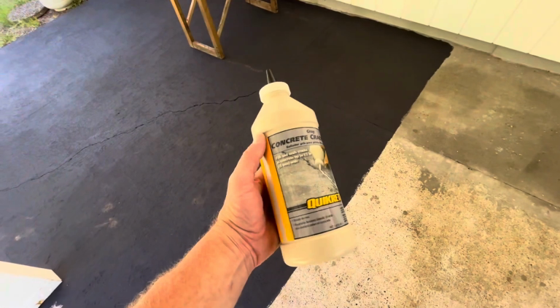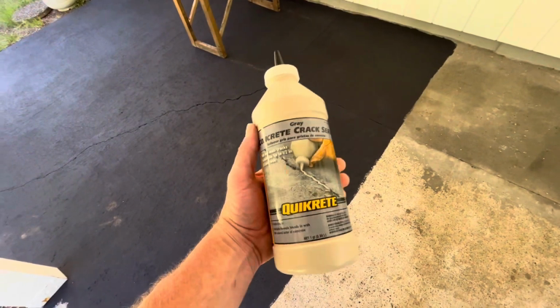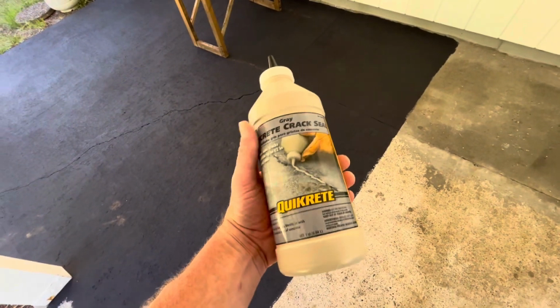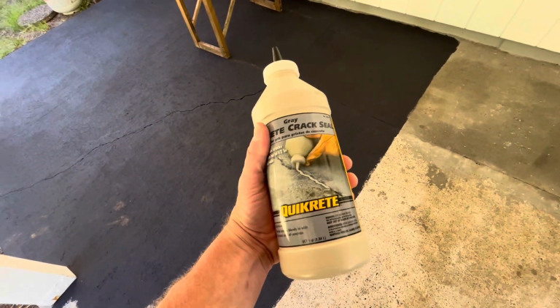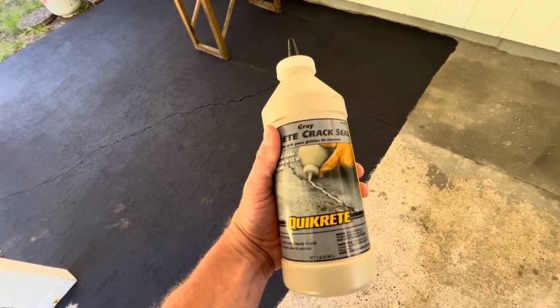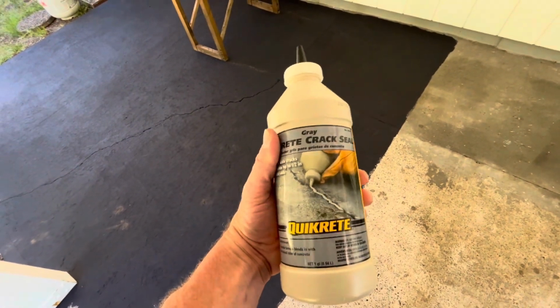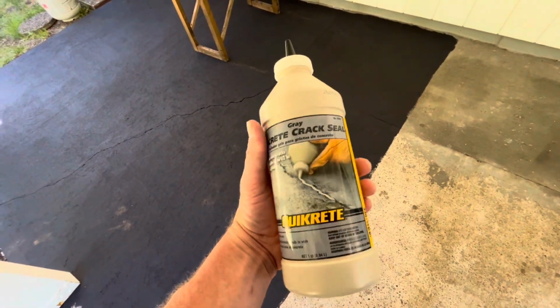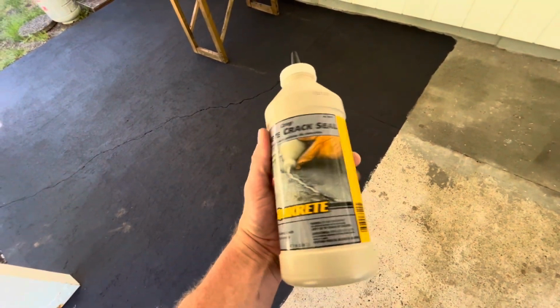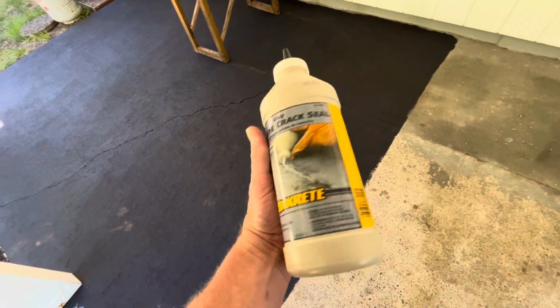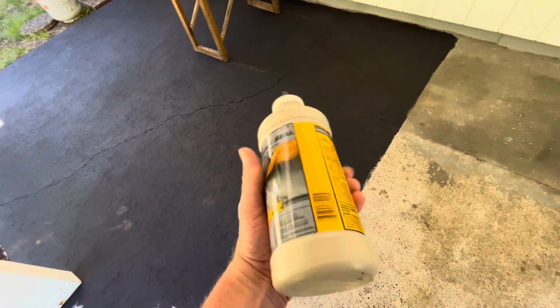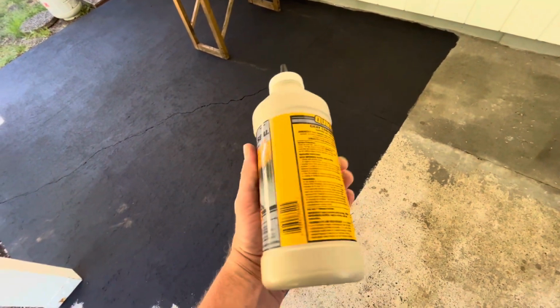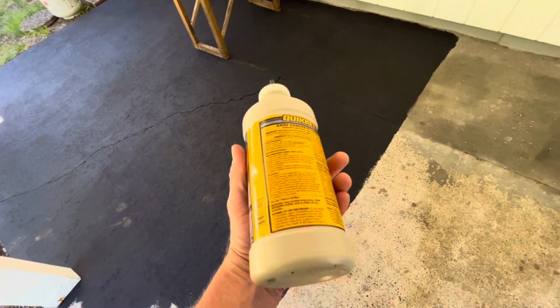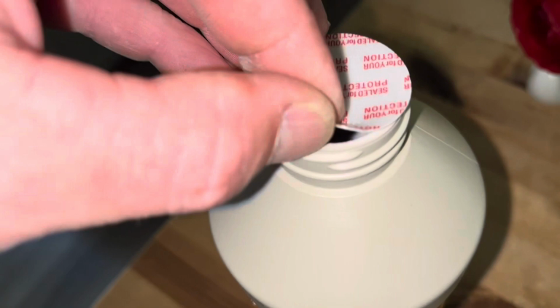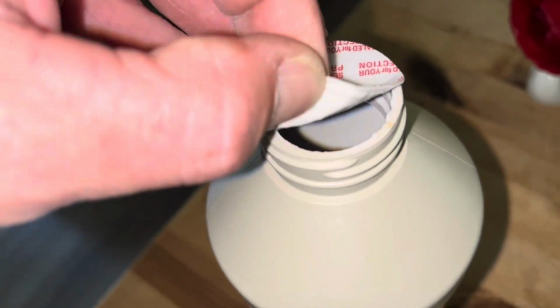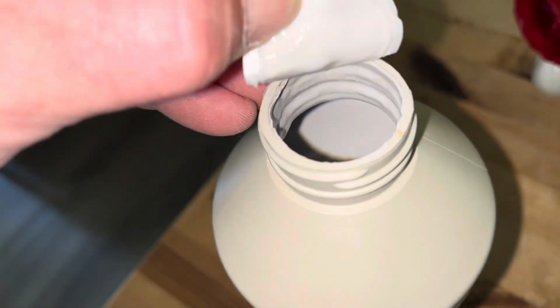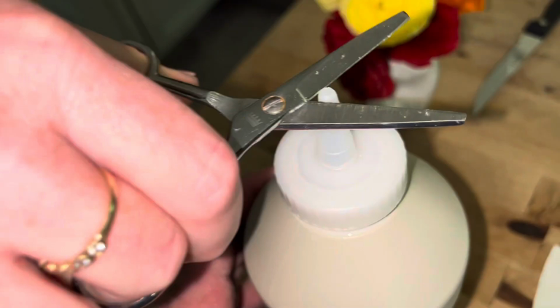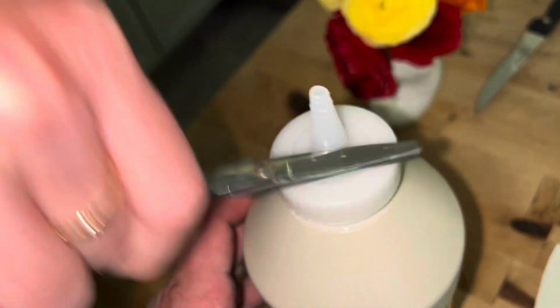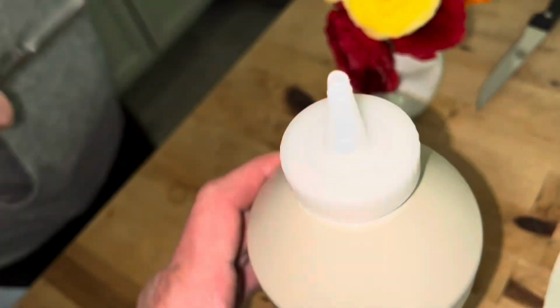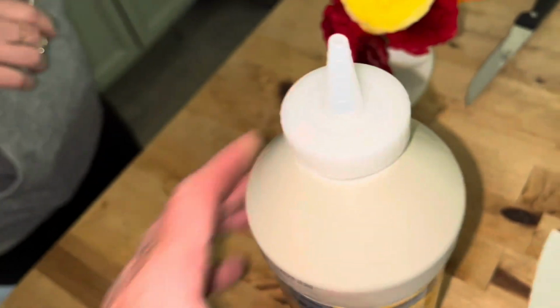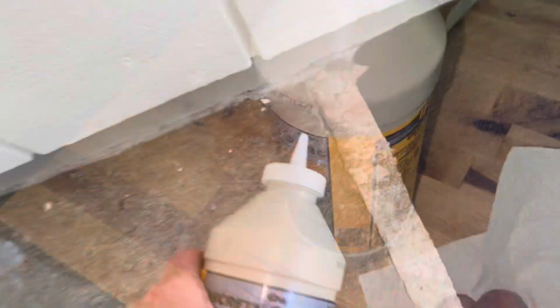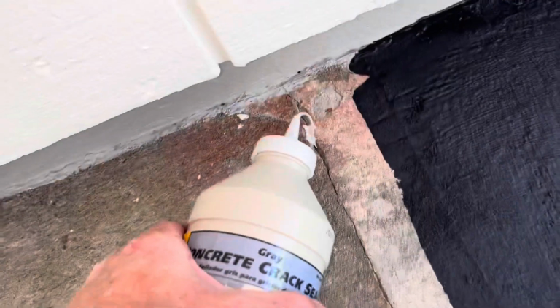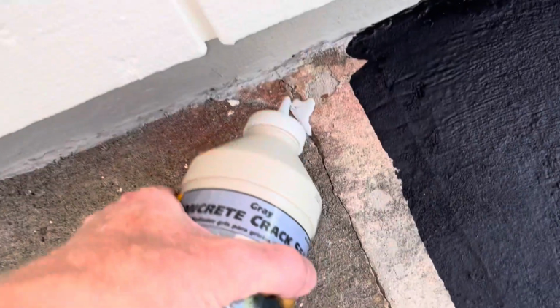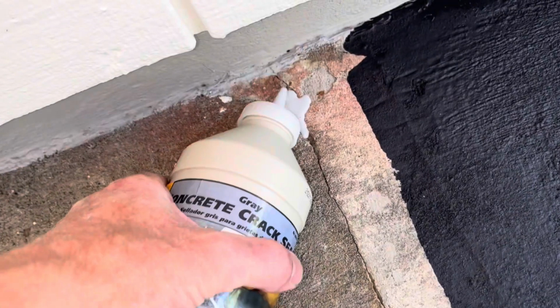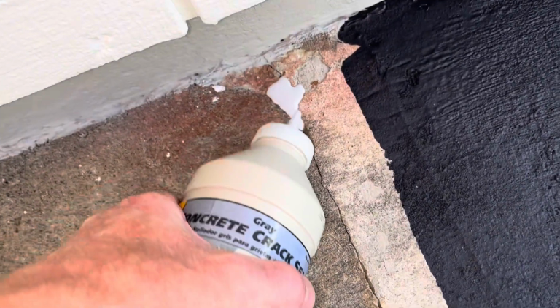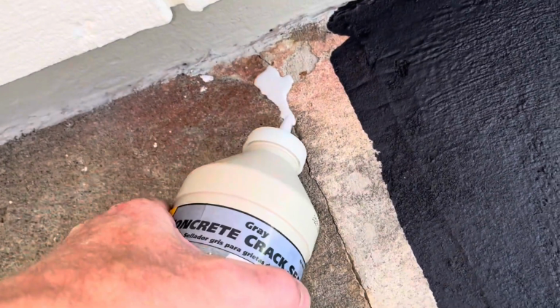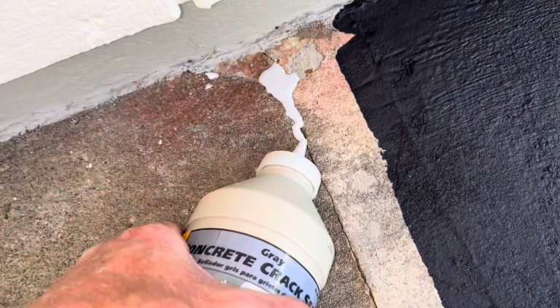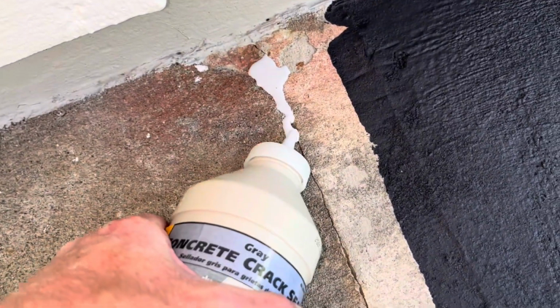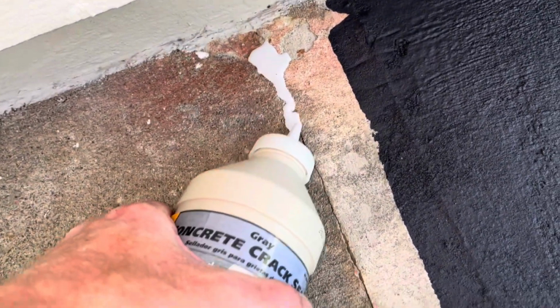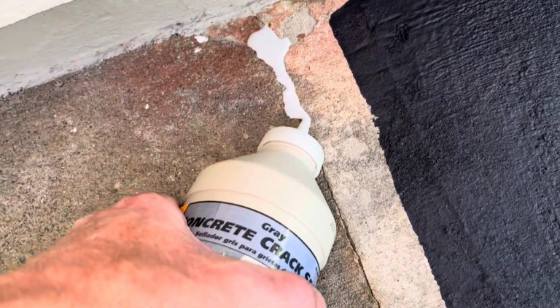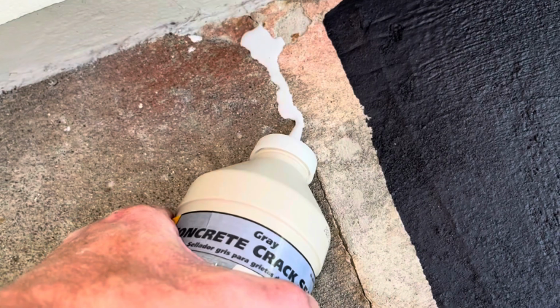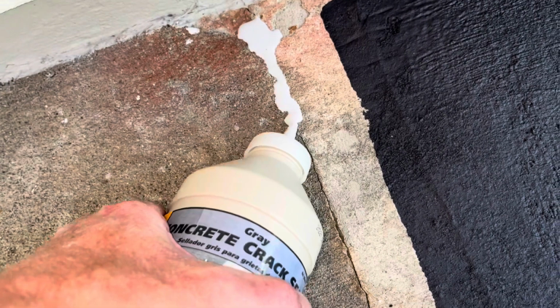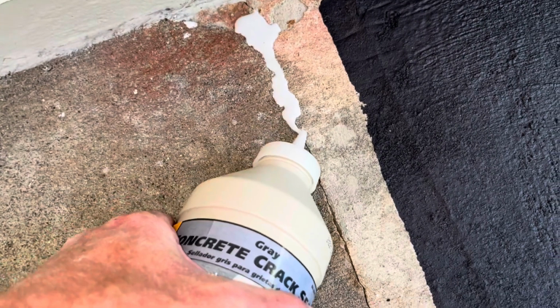First thing I'm gonna do so it flows better, I'm gonna stick it in some hot water. I shook it up real good too. This stuff flows really nice.